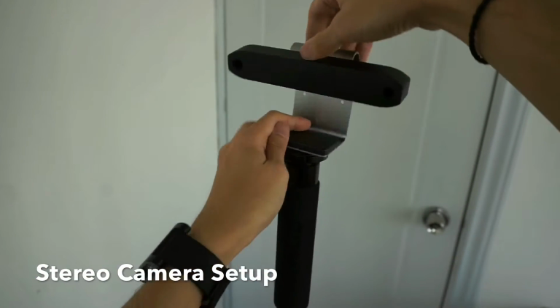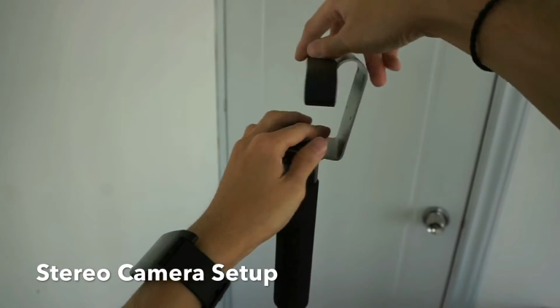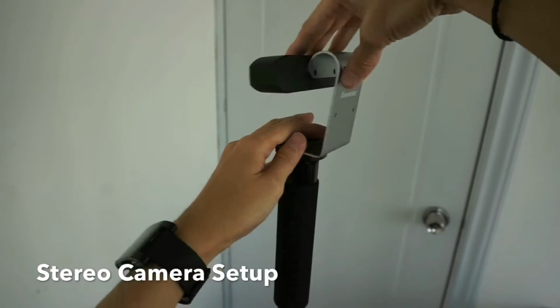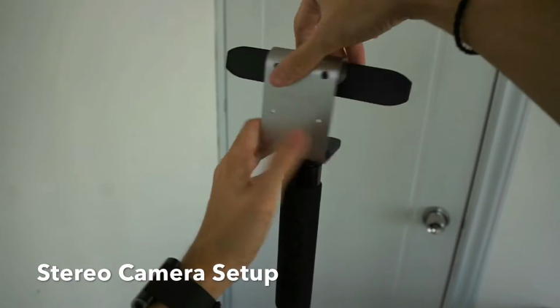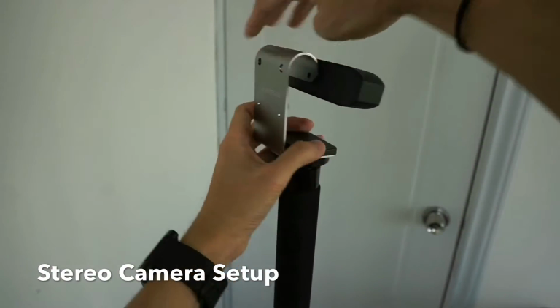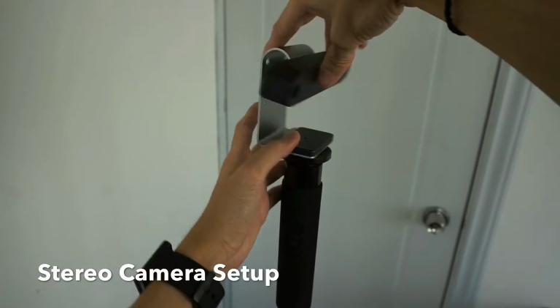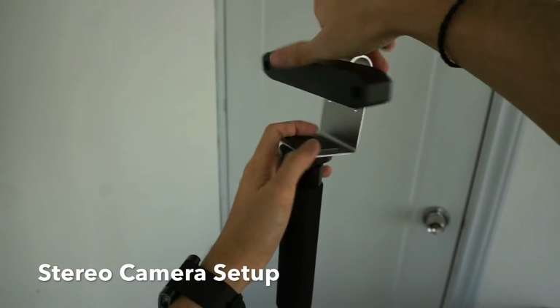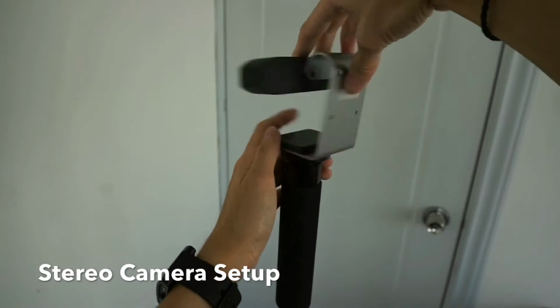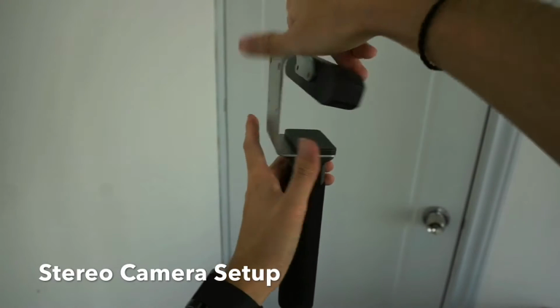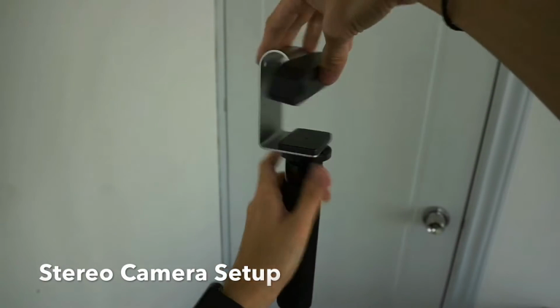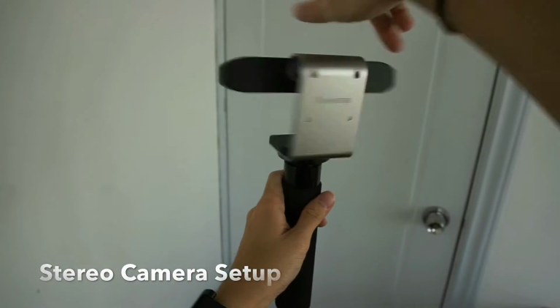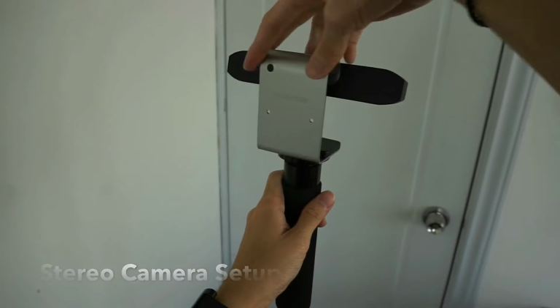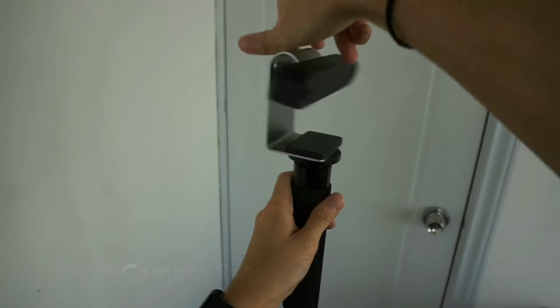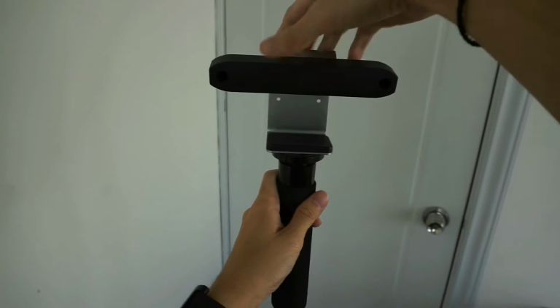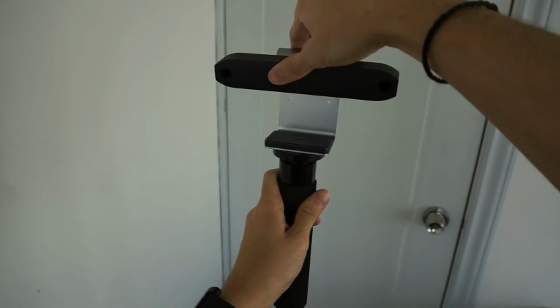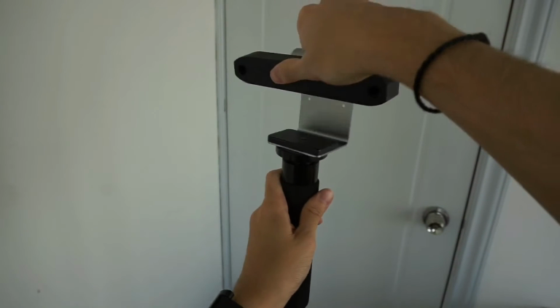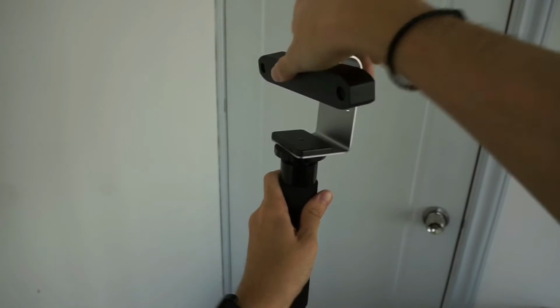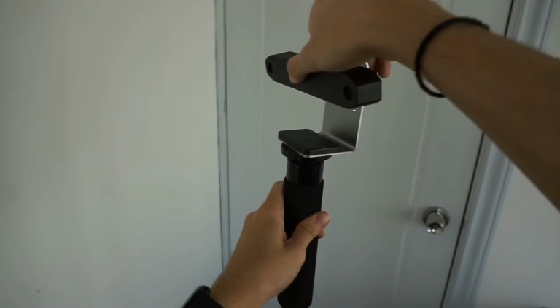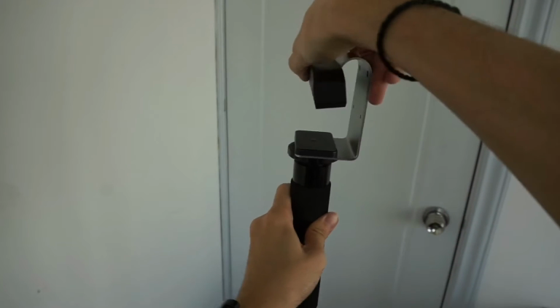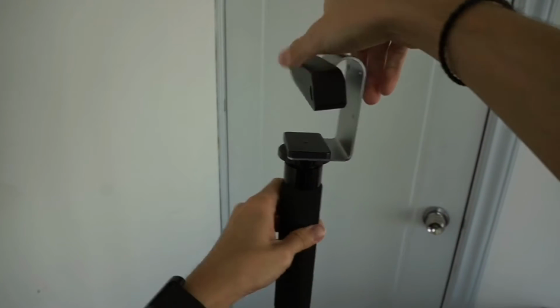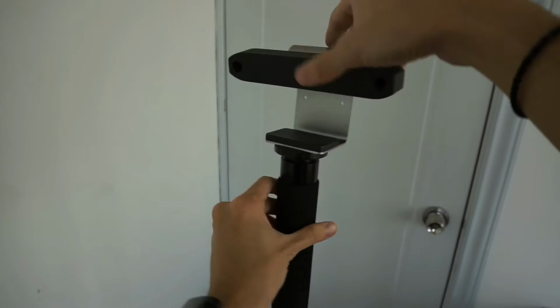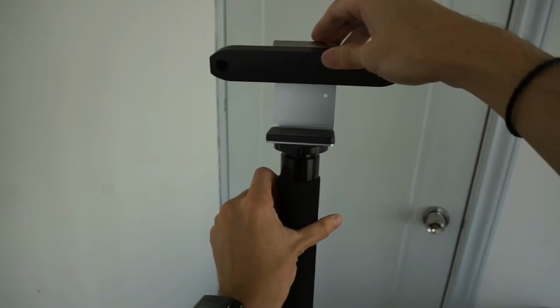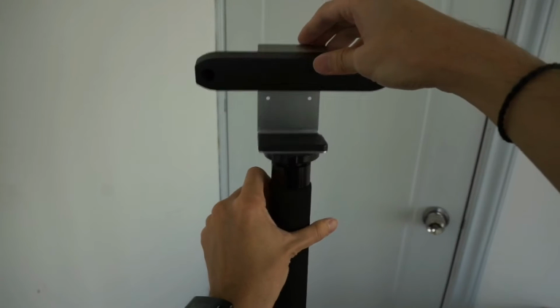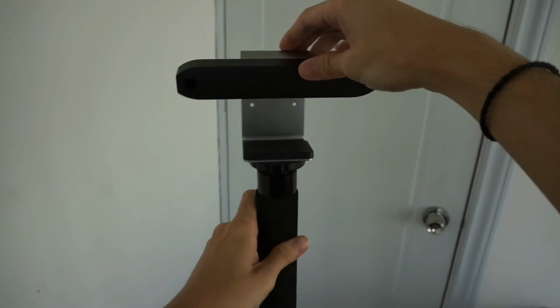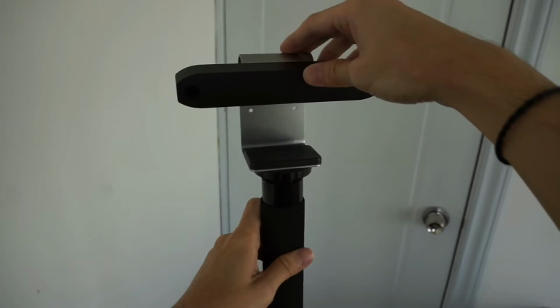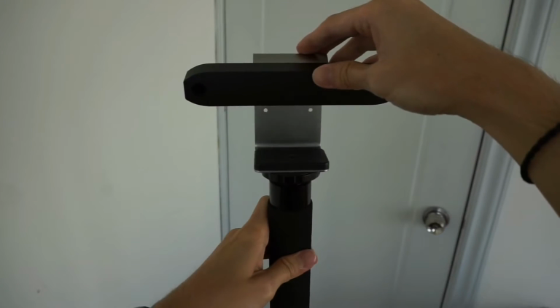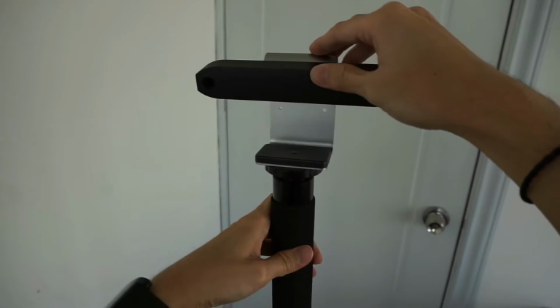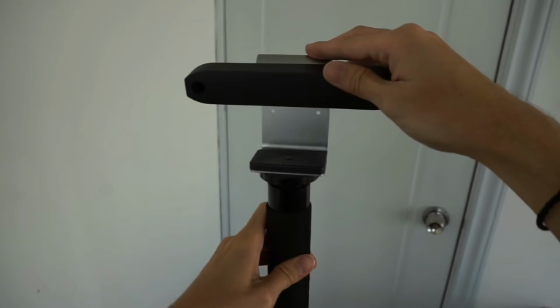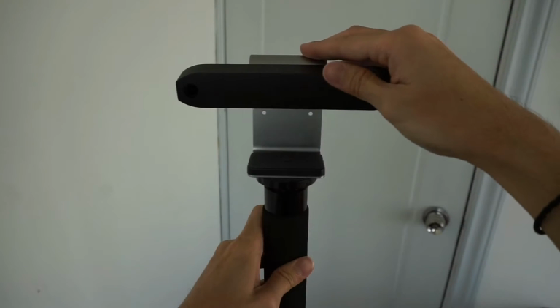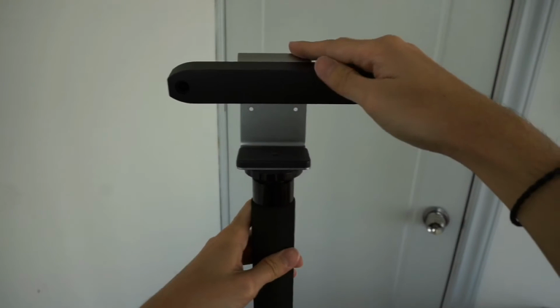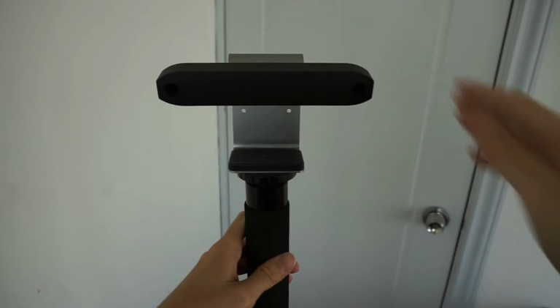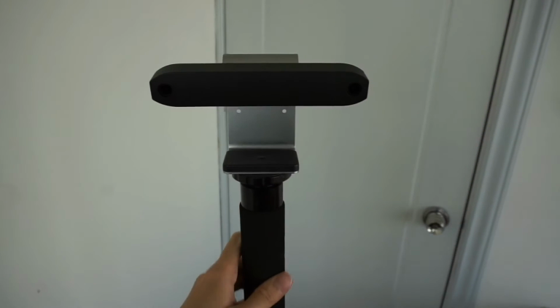You can use a tripod to position your stereo camera. Make sure the stereo camera is tightened properly so its position is fixed. Alright, I've got mine done.